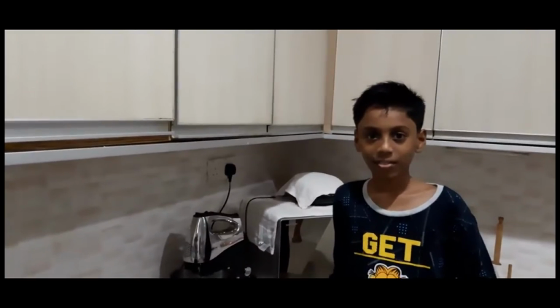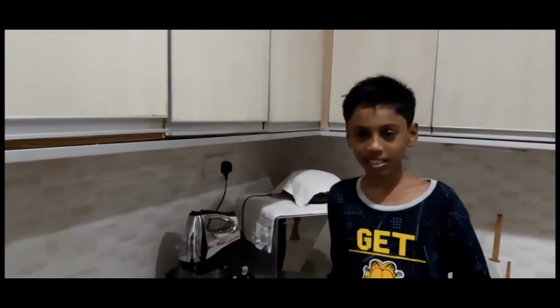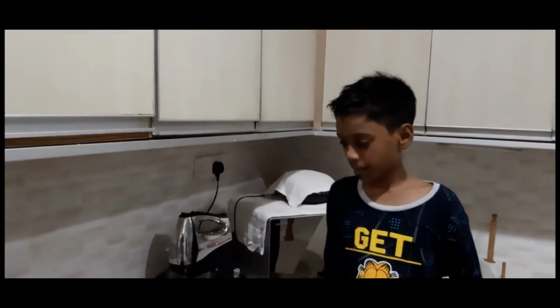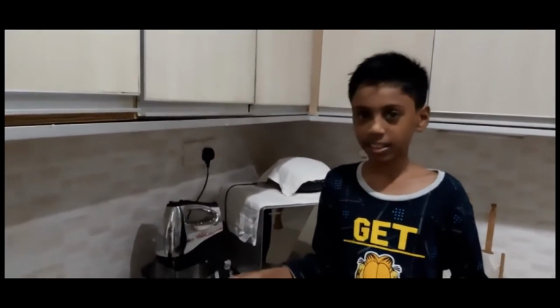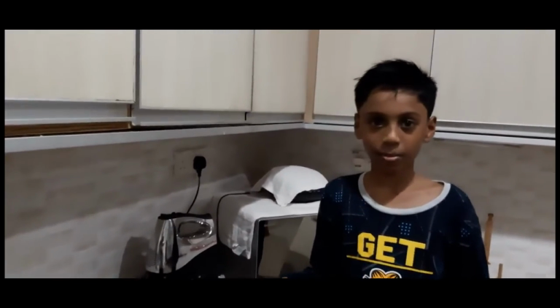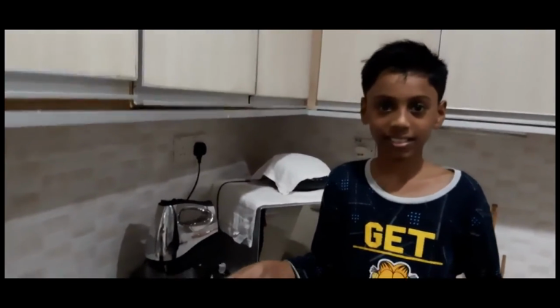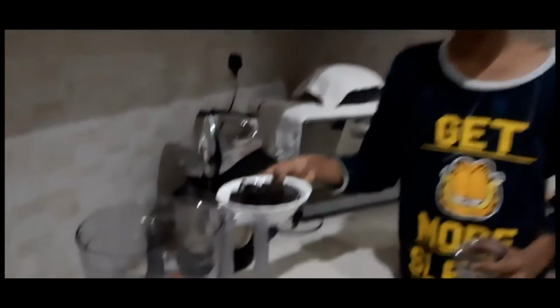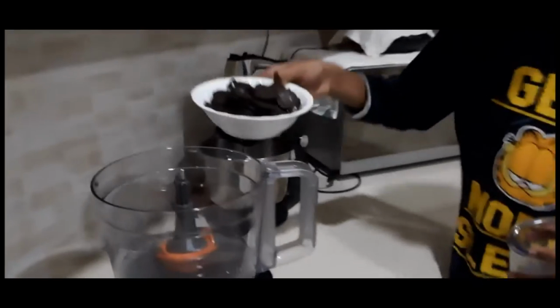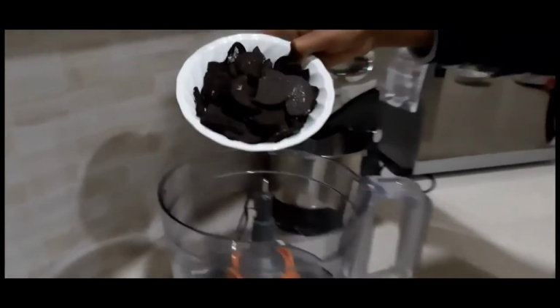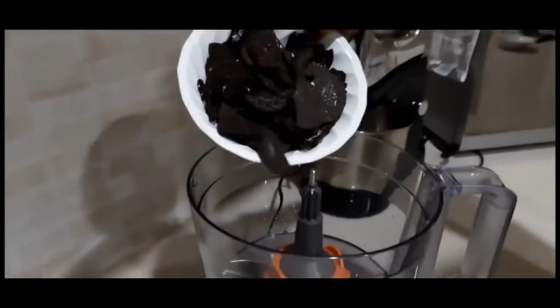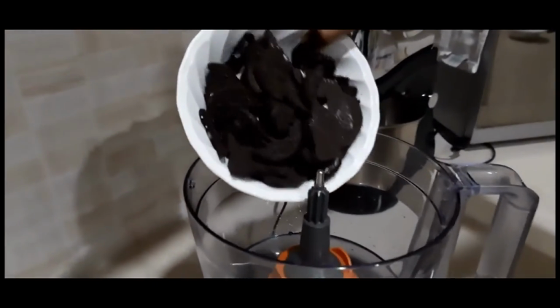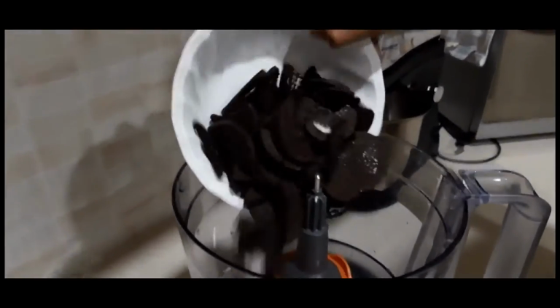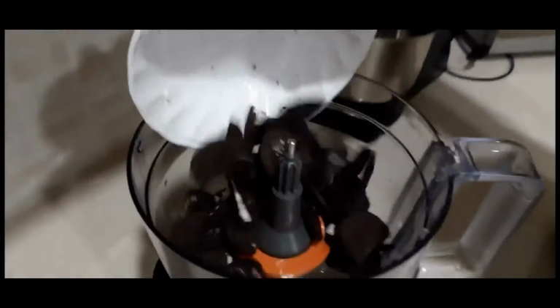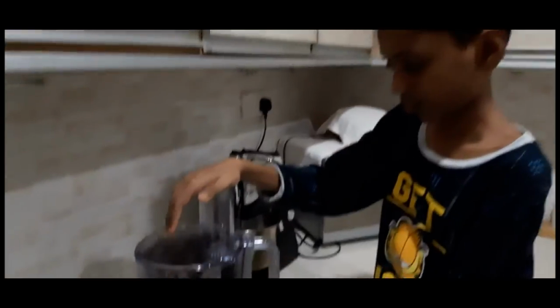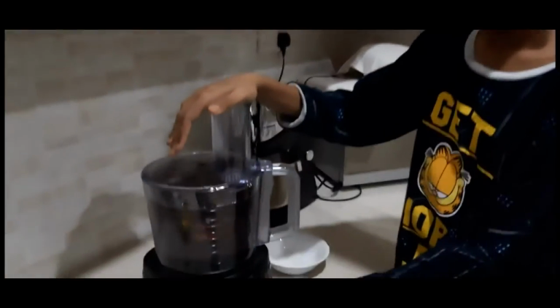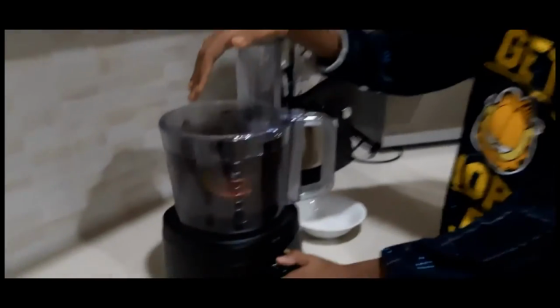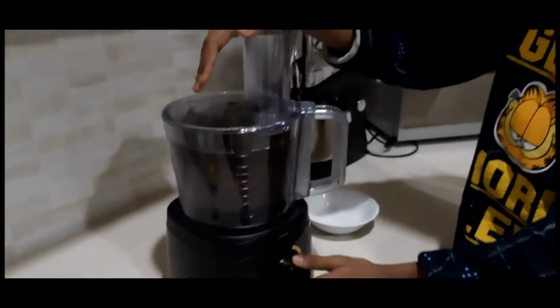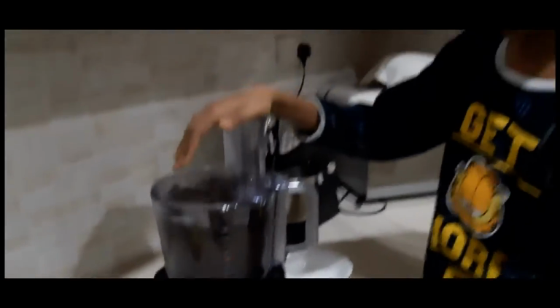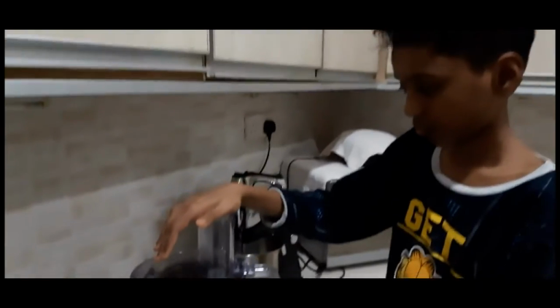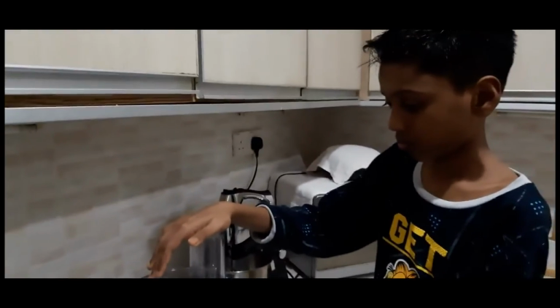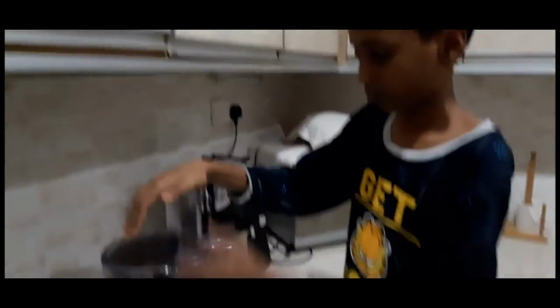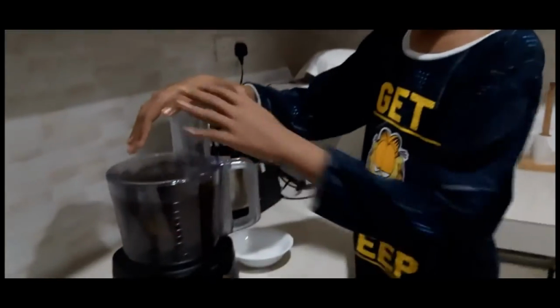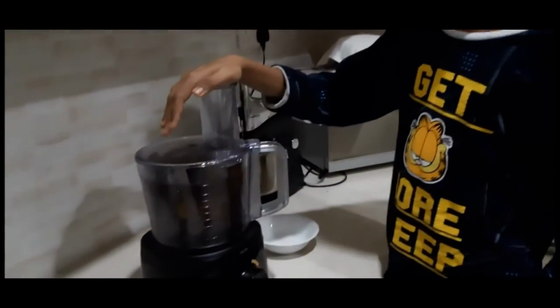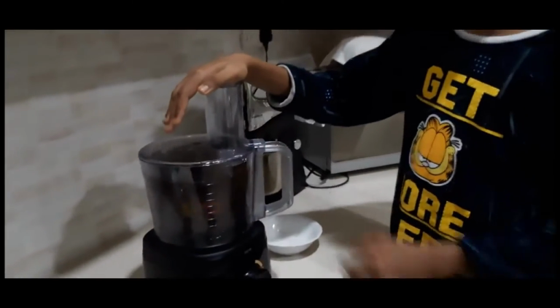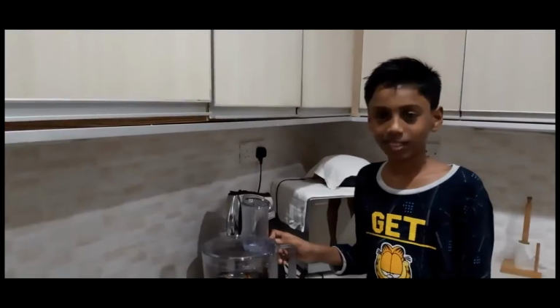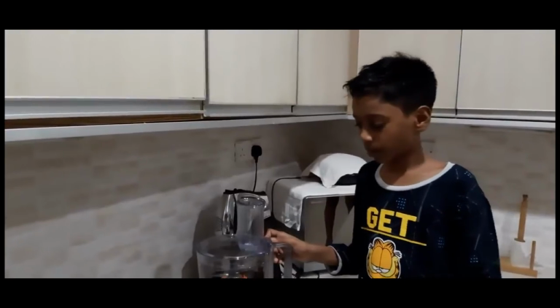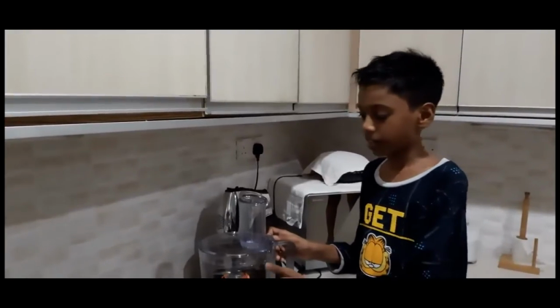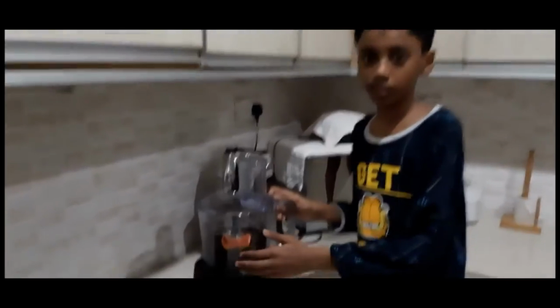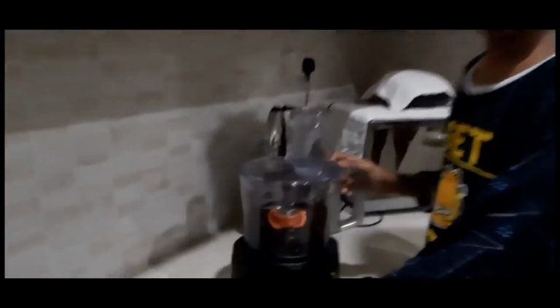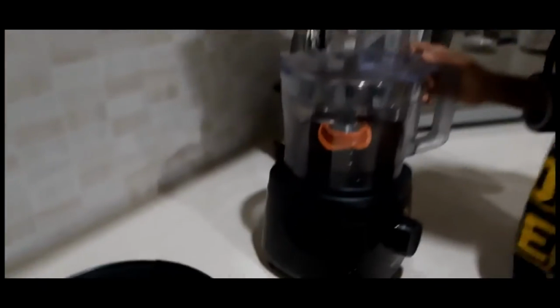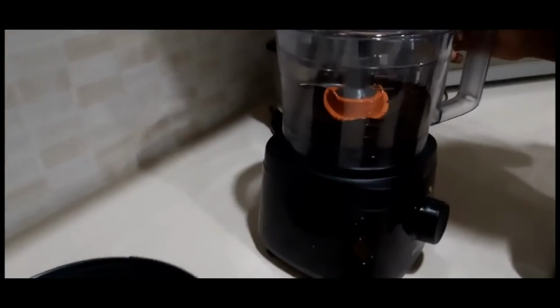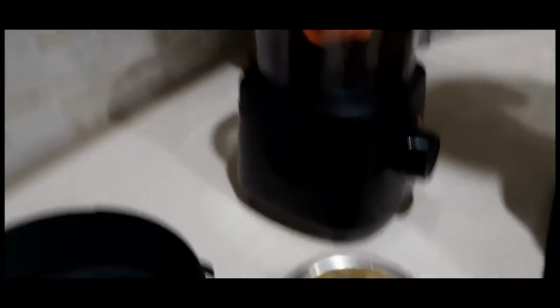First, I'm going to blend the biscuit for the base. Now I'm going to pour the blended Oreo into the mould and mix it with the melted butter.